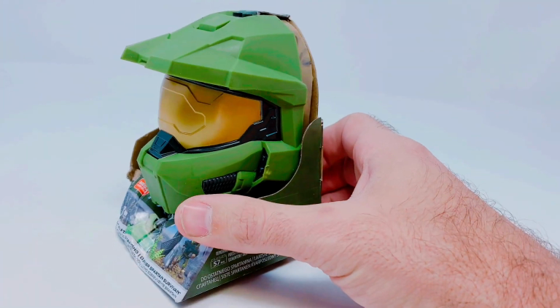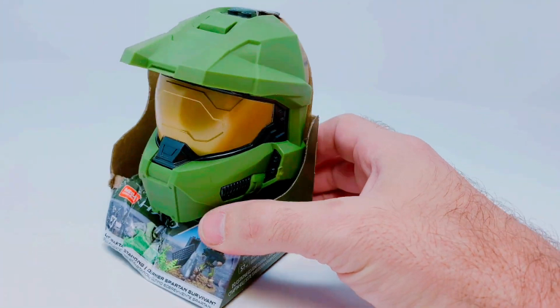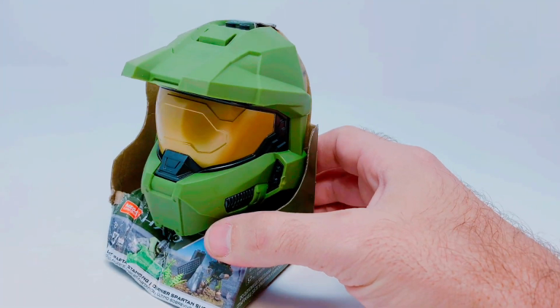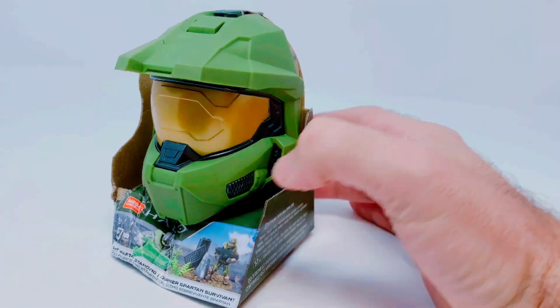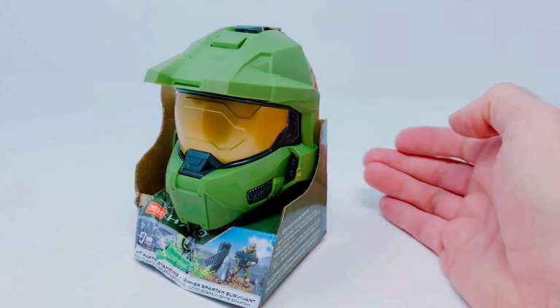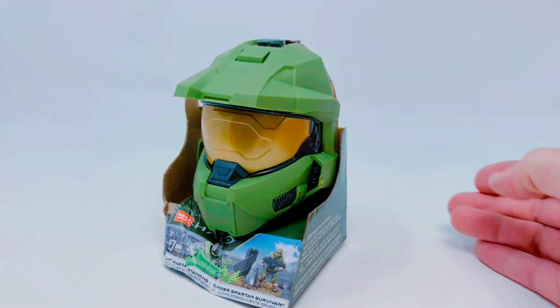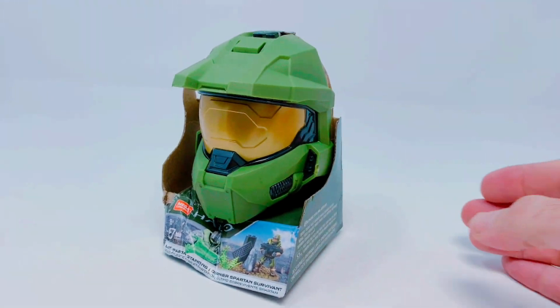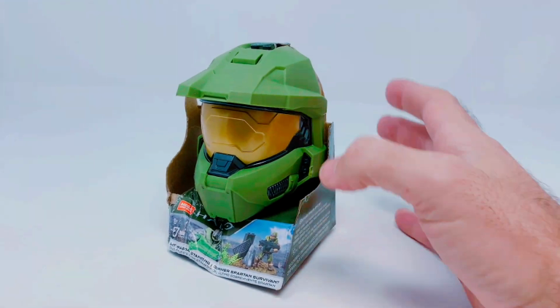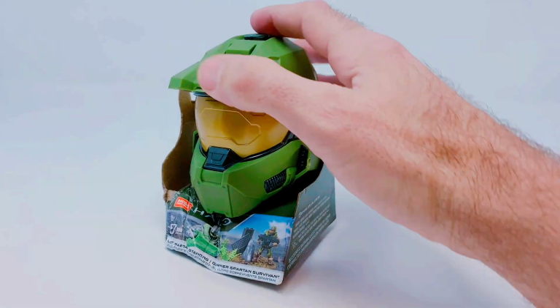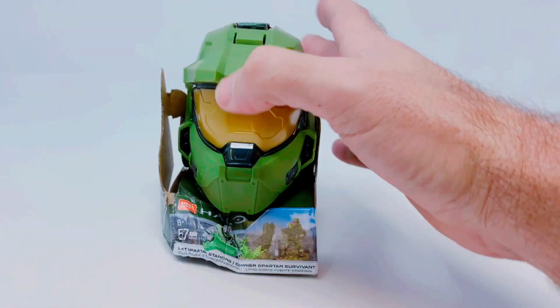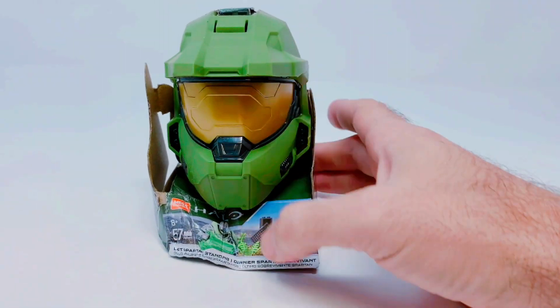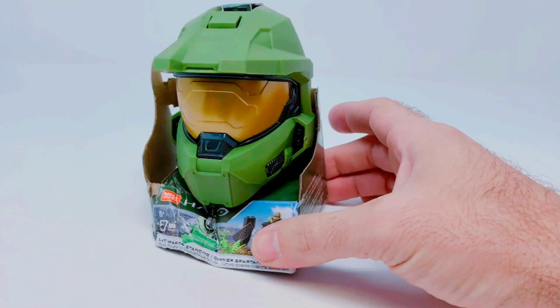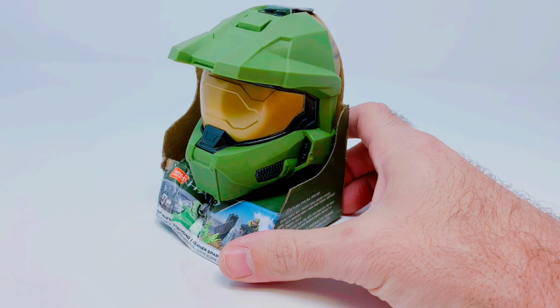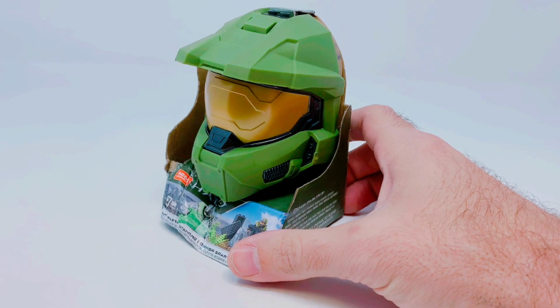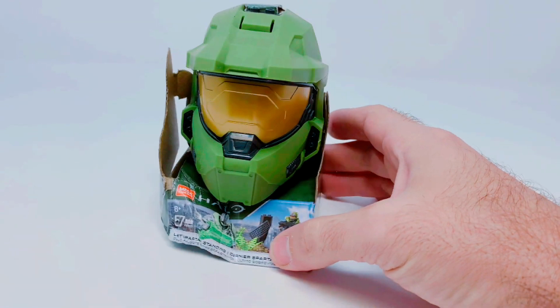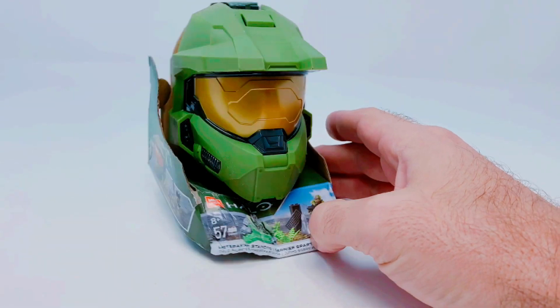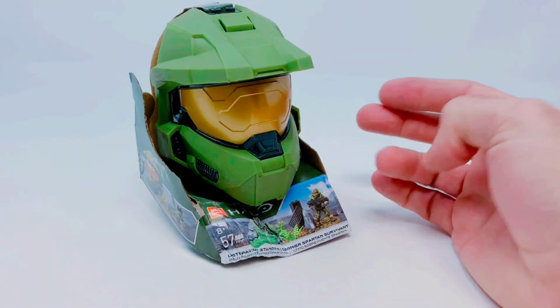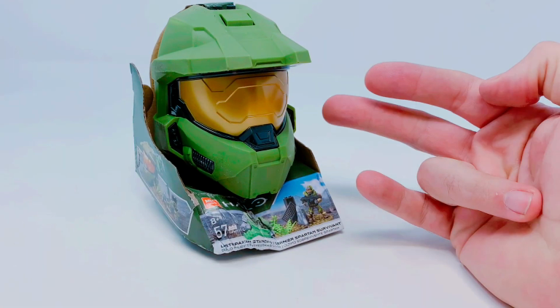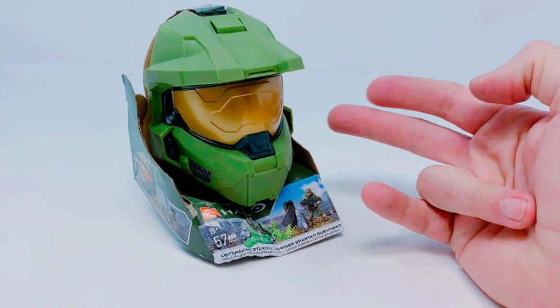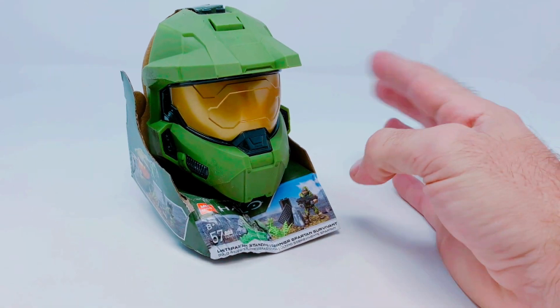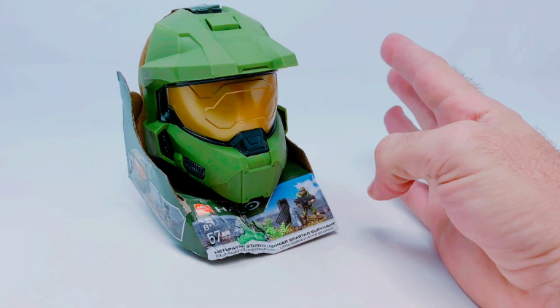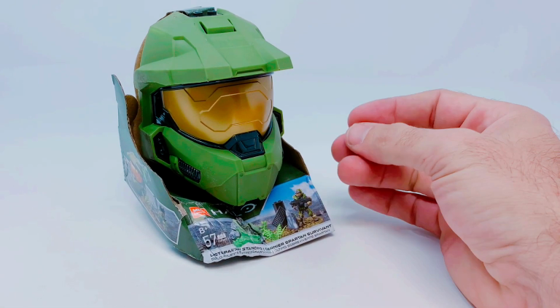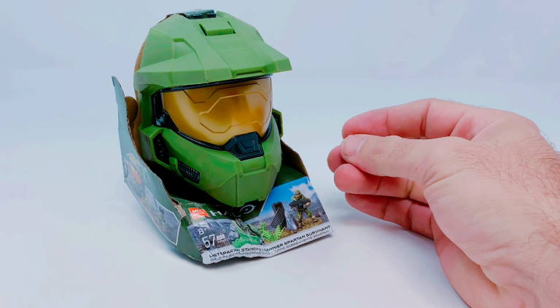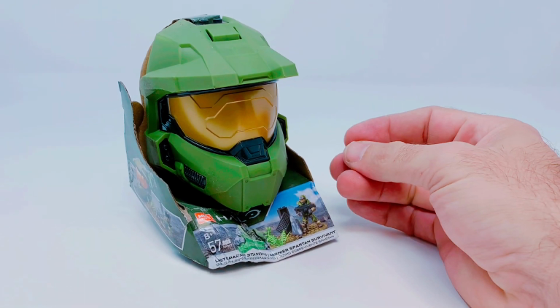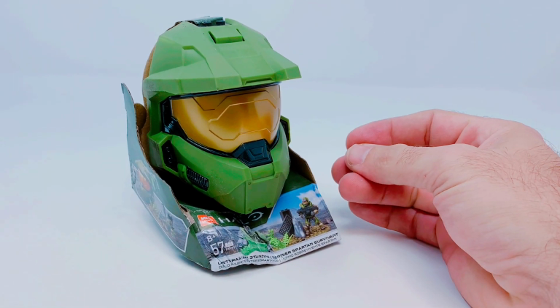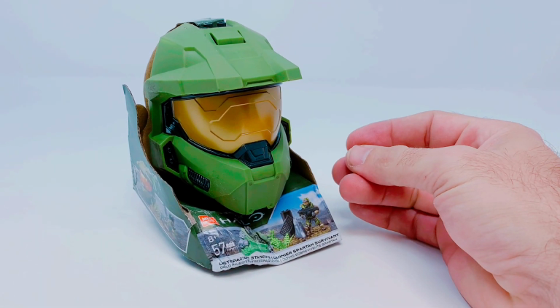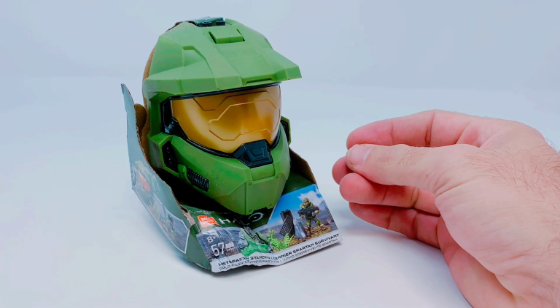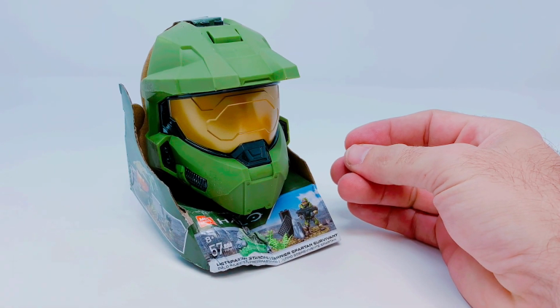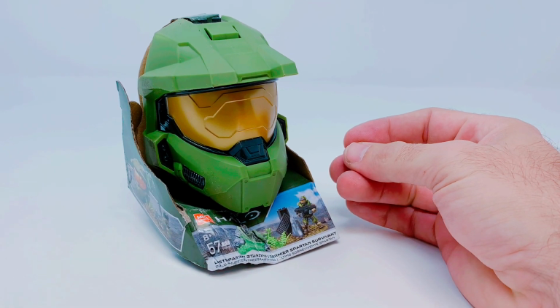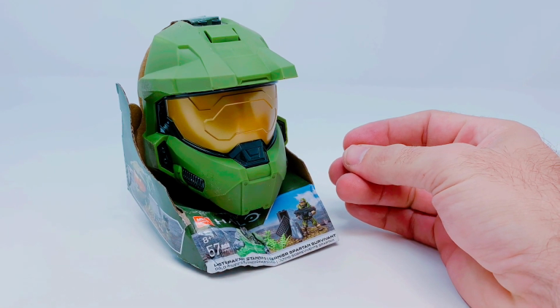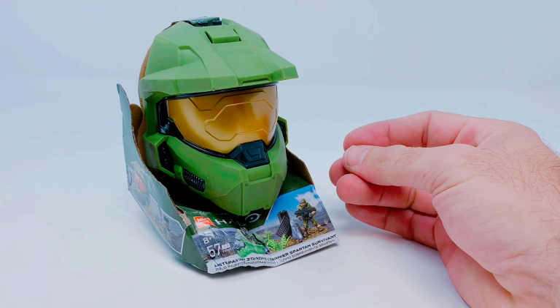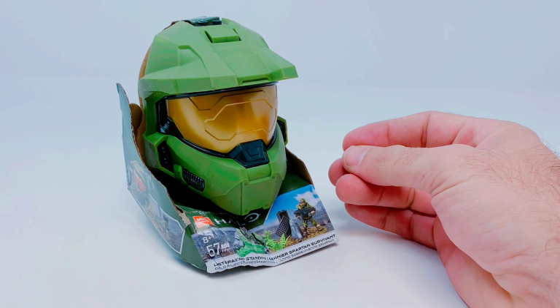Here we have the green Spartan helmet — looks like Master Chief — and then there's gonna be two figs and a little build inside. I'm gonna open that up and give you guys a look at that.